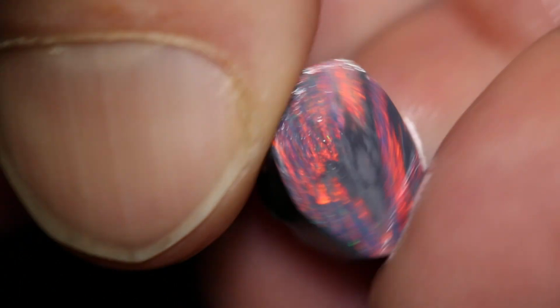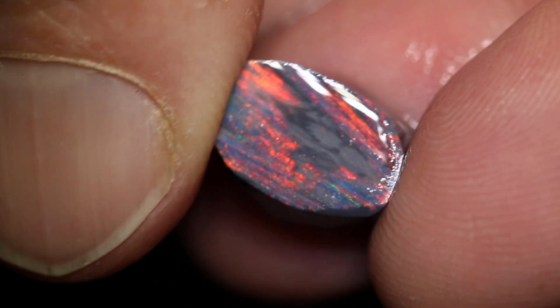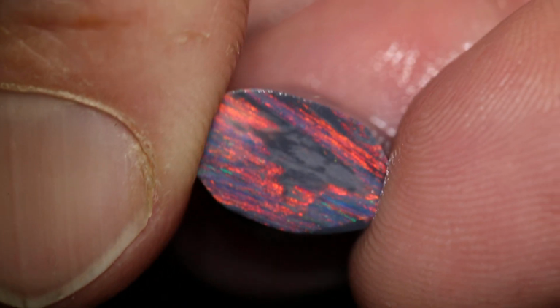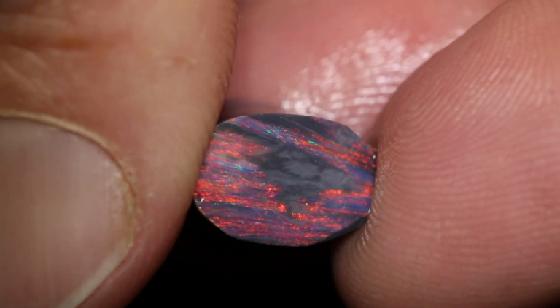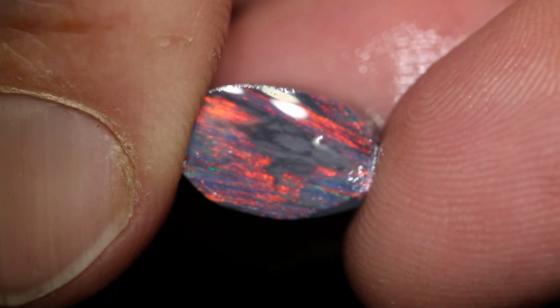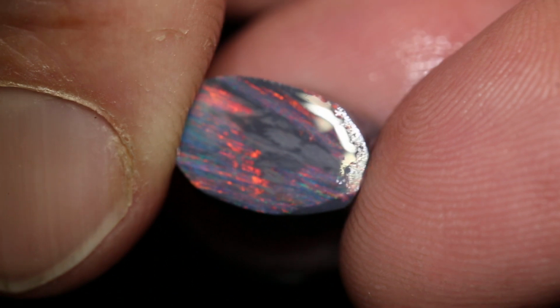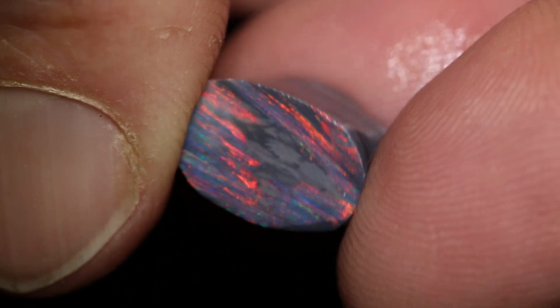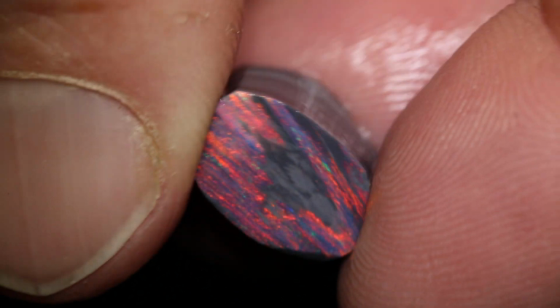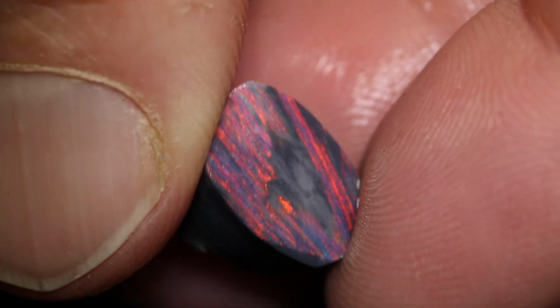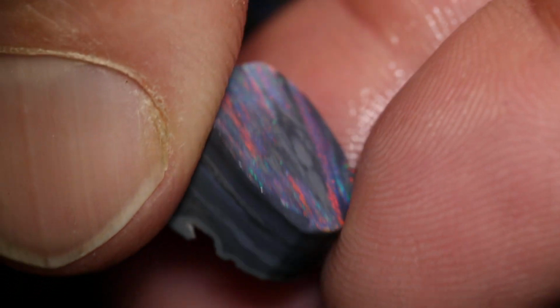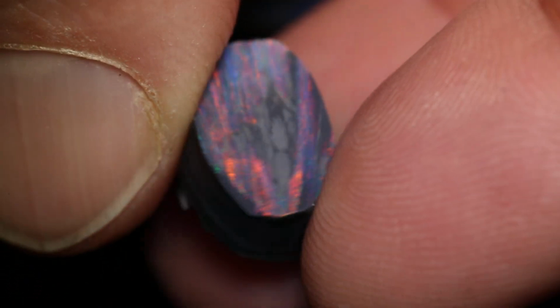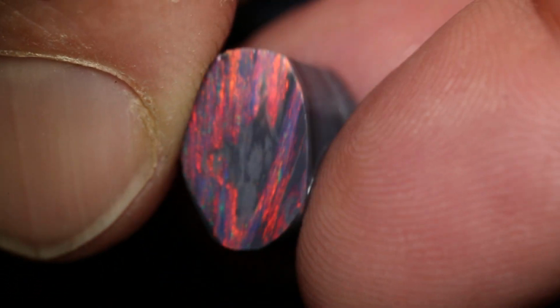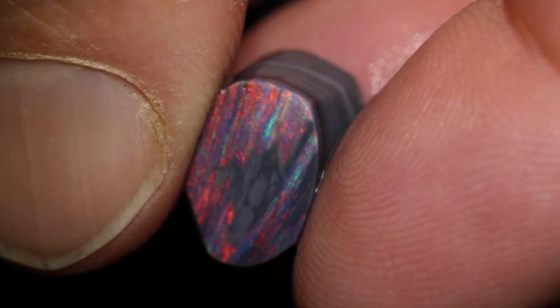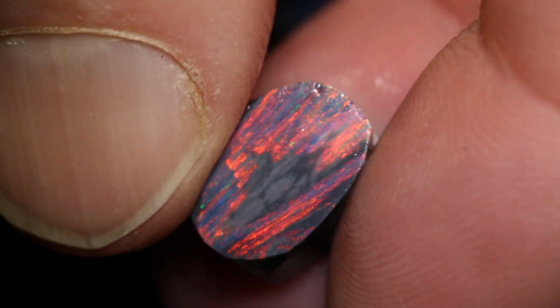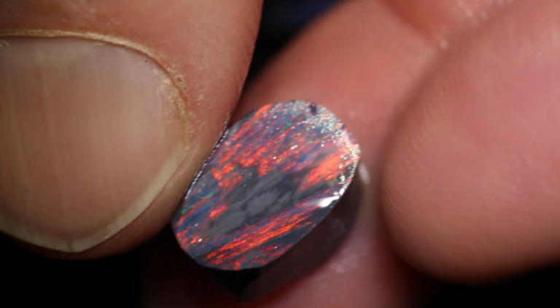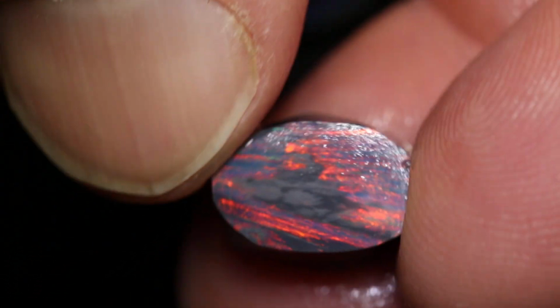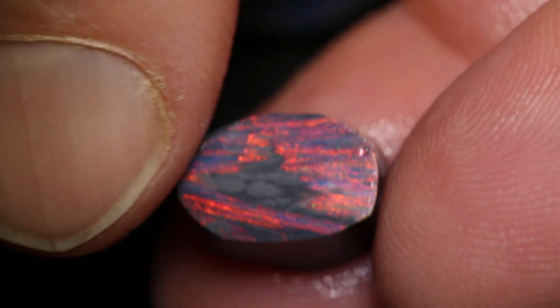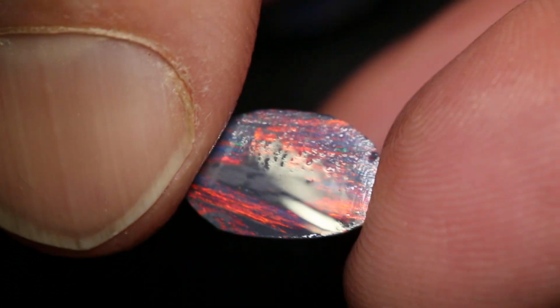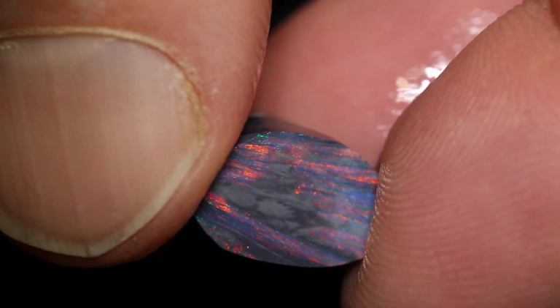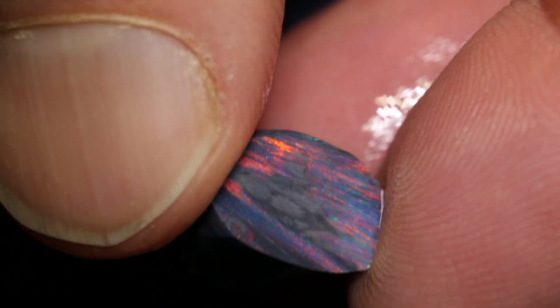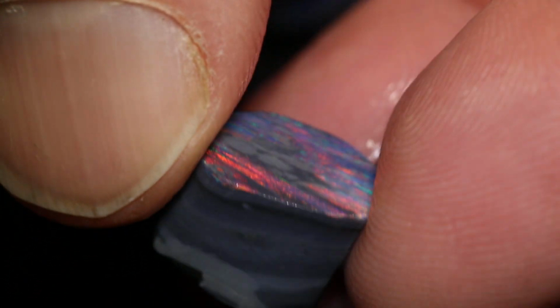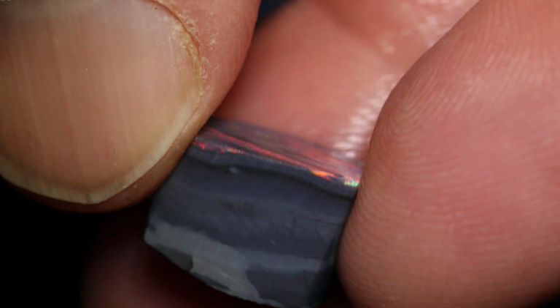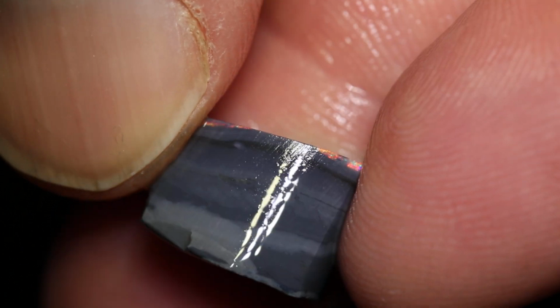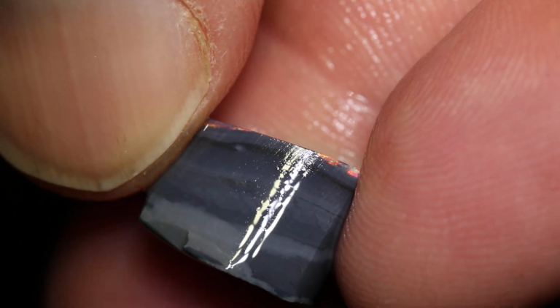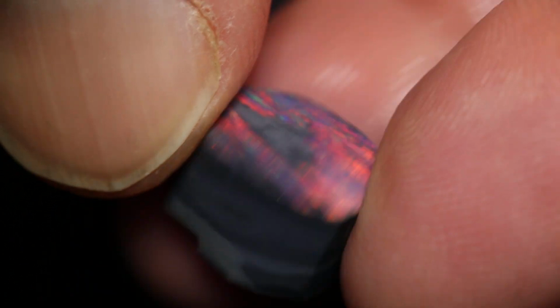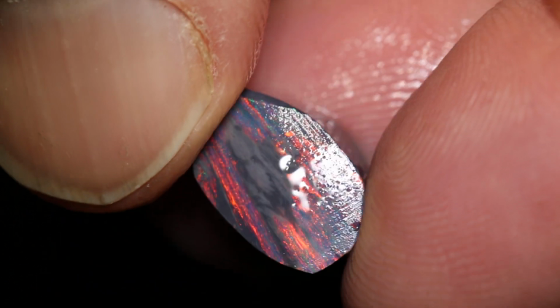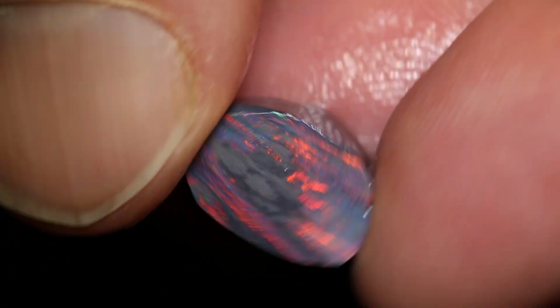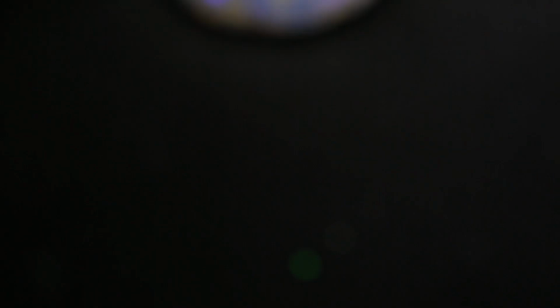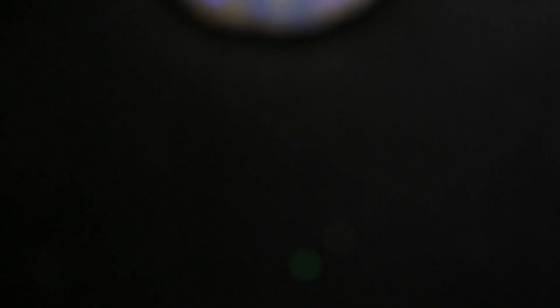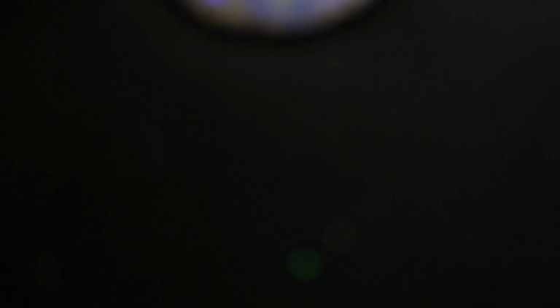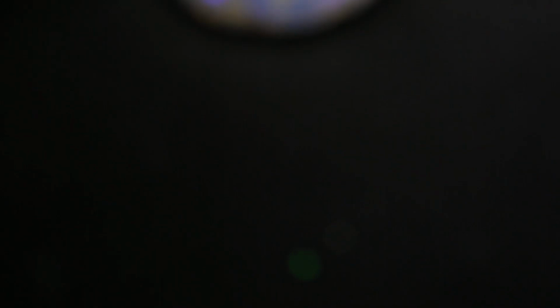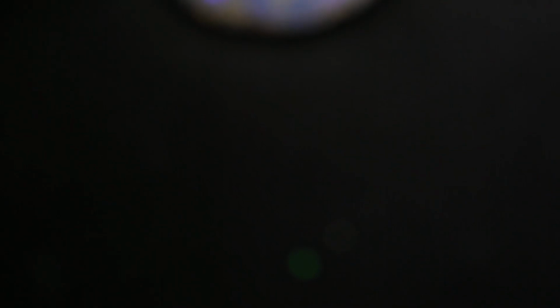And another one with nice red colour — does have also a bit of poch in the face, and you've got to be careful losing the colour.